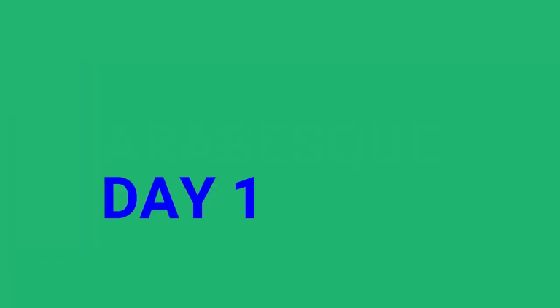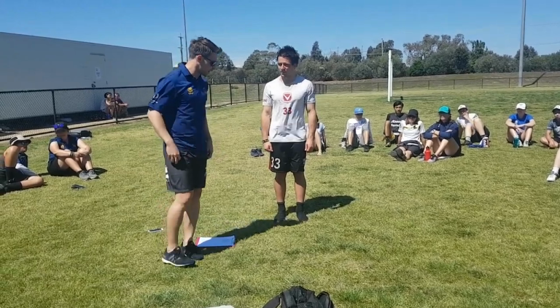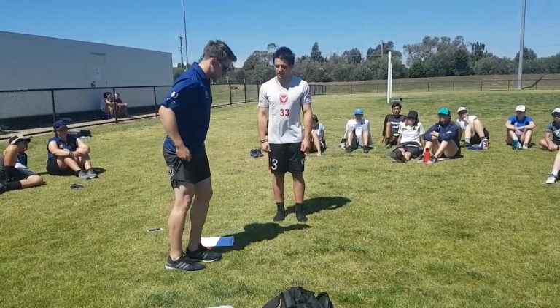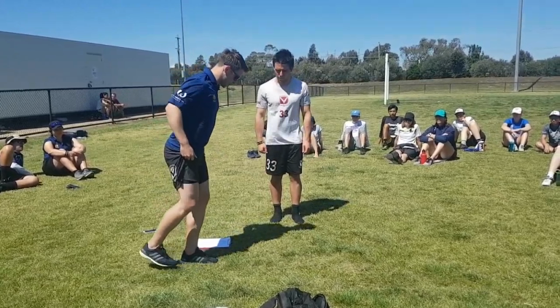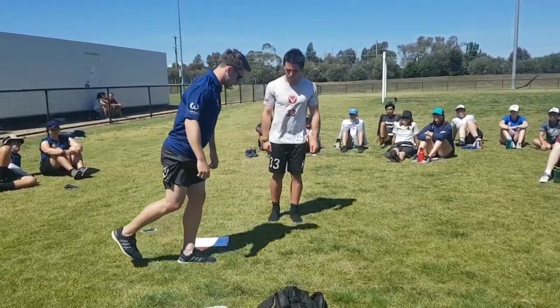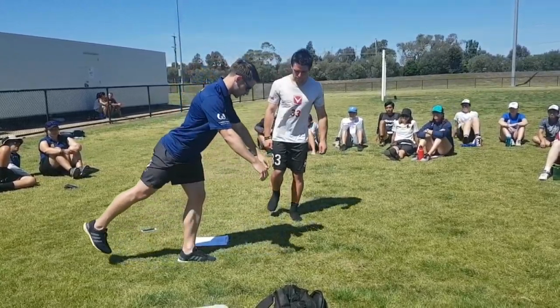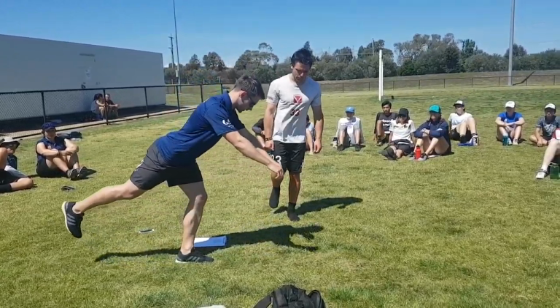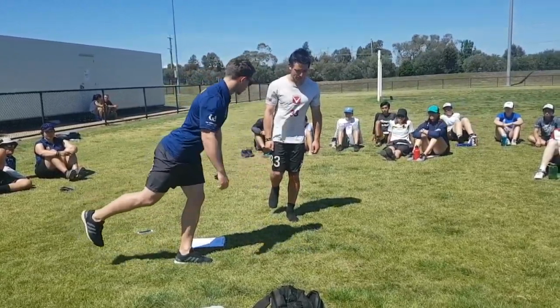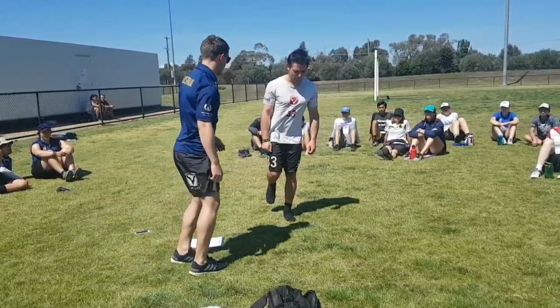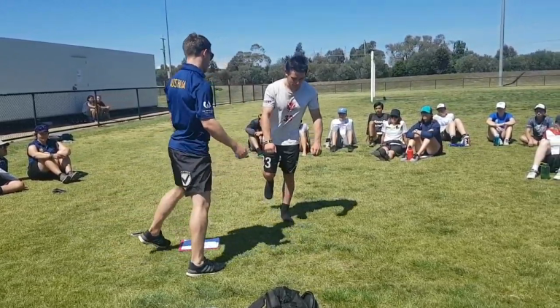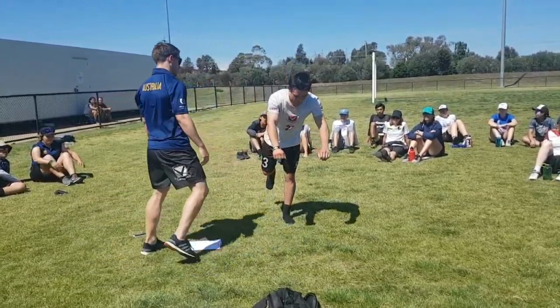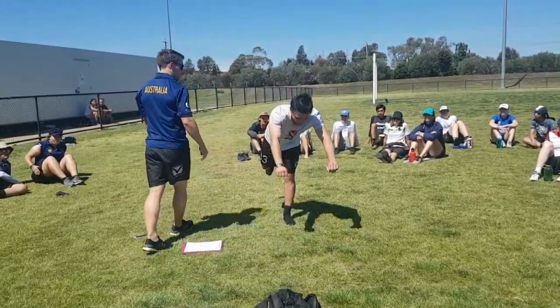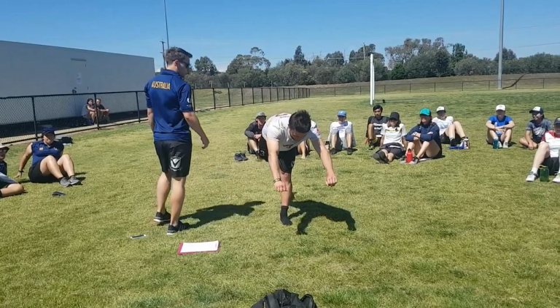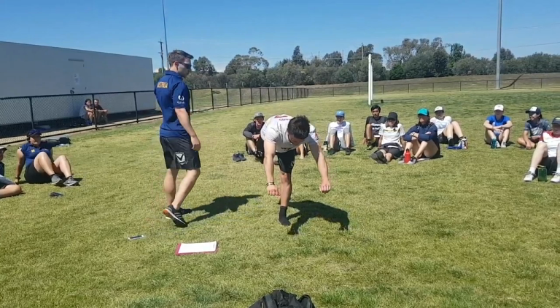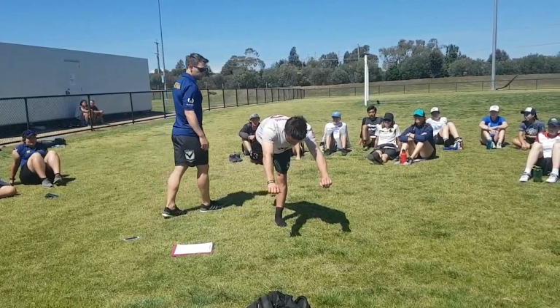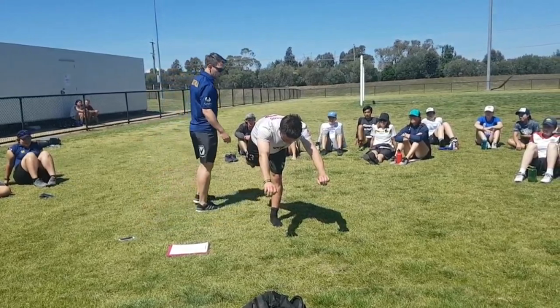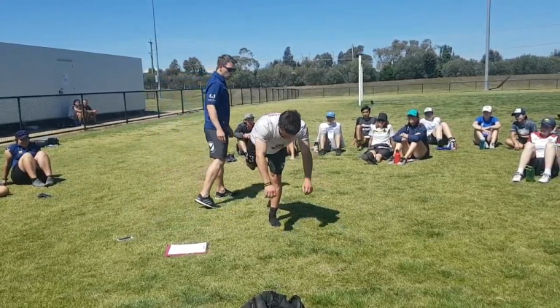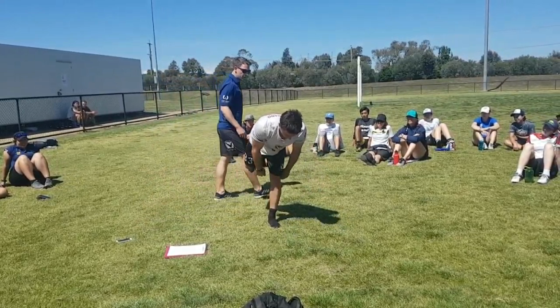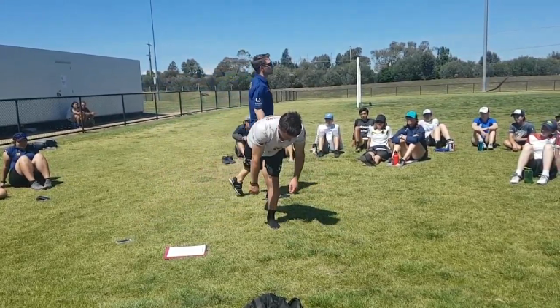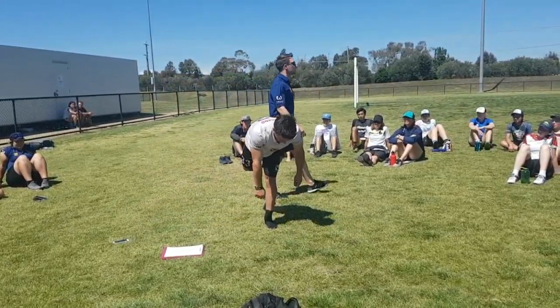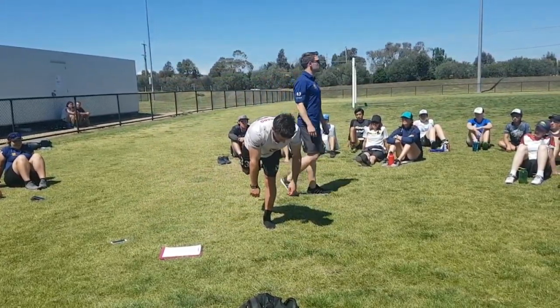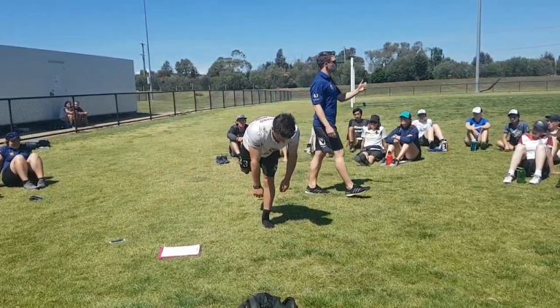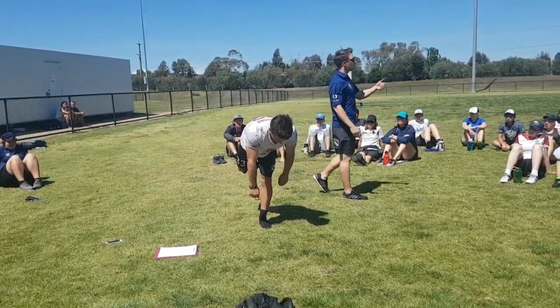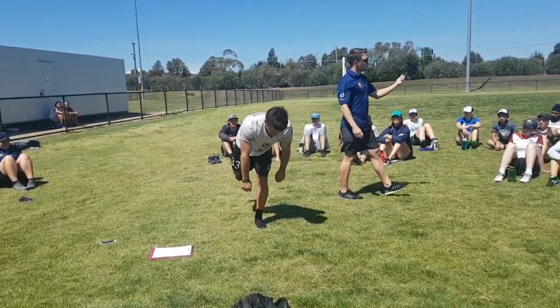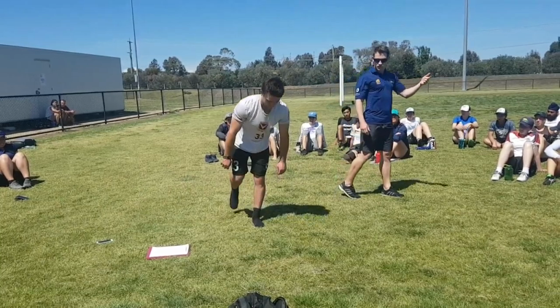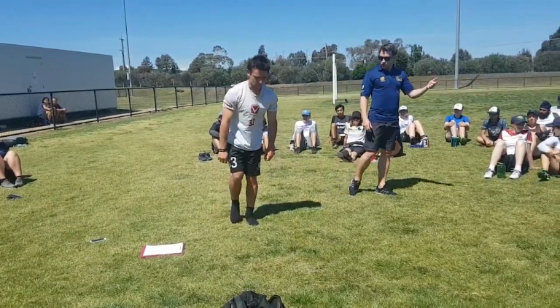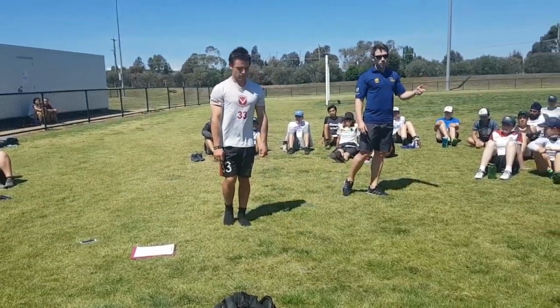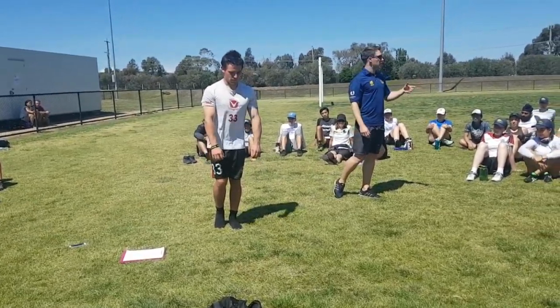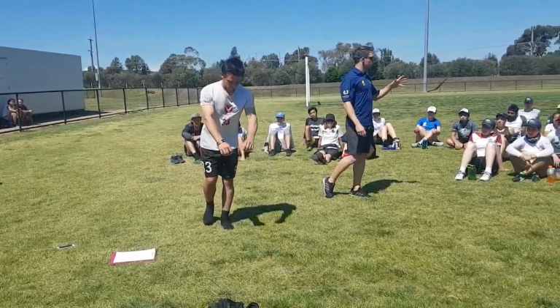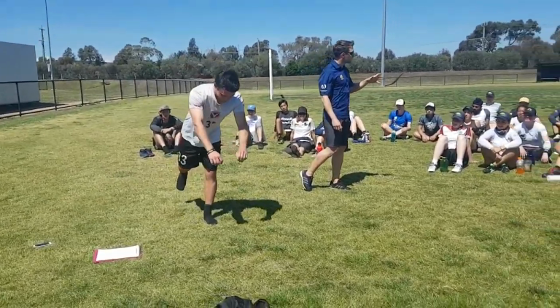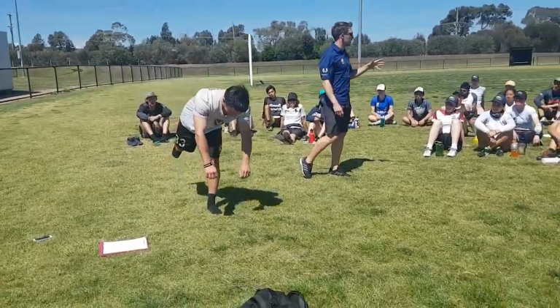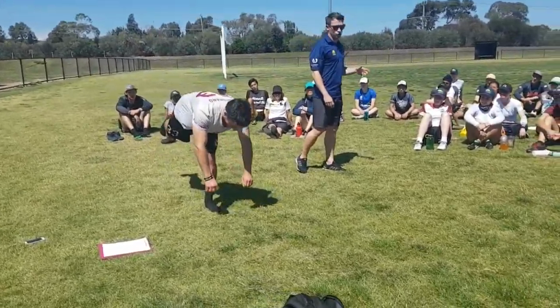Single leg — slight bend in the knee, straight out. So what we're doing here is single leg: this is a little bit of control and balance, as well as a little bit of lower limb strength.